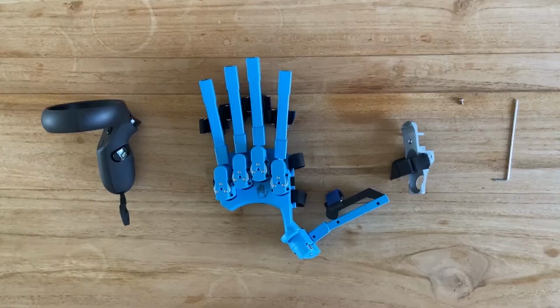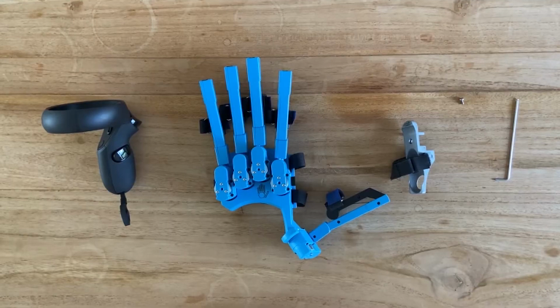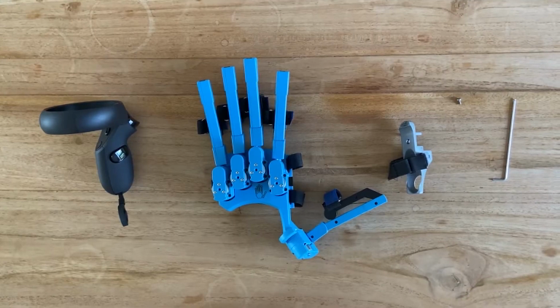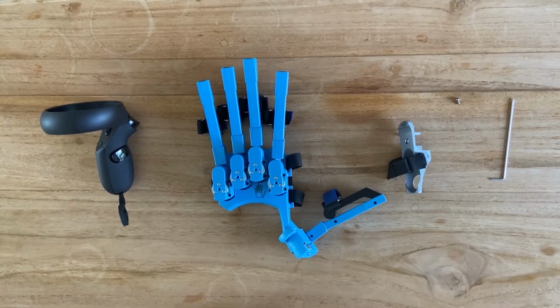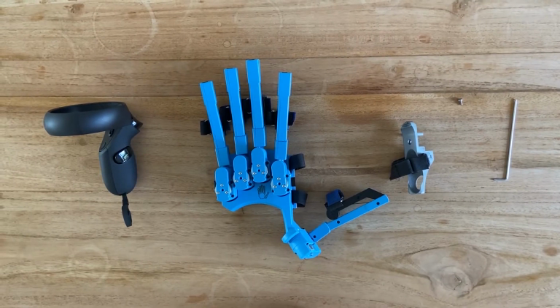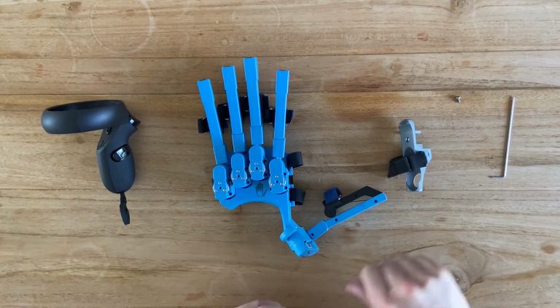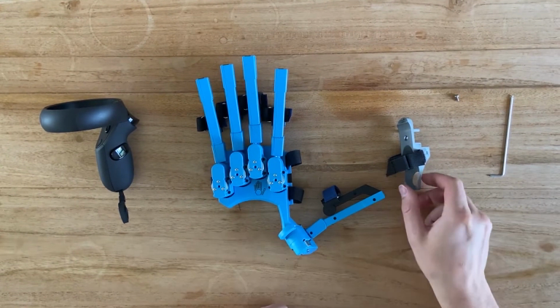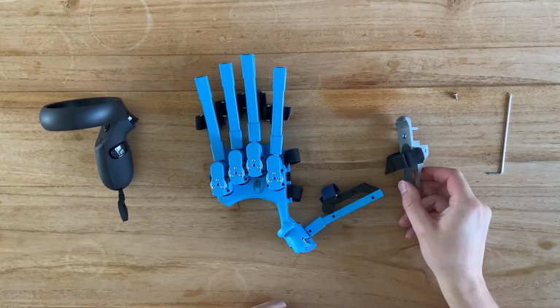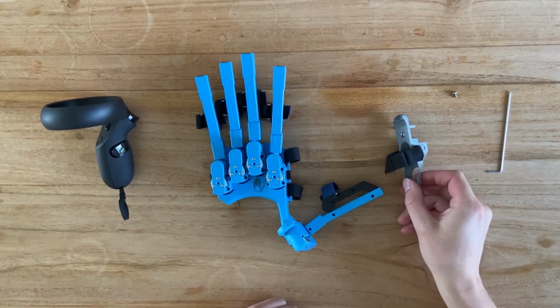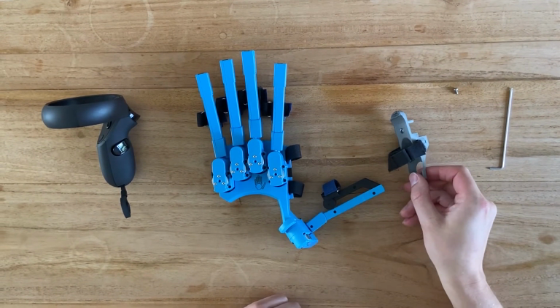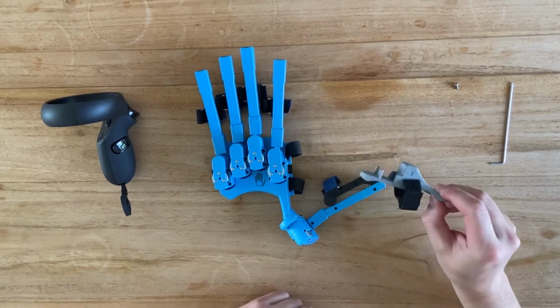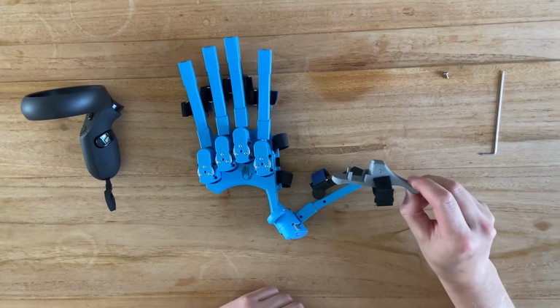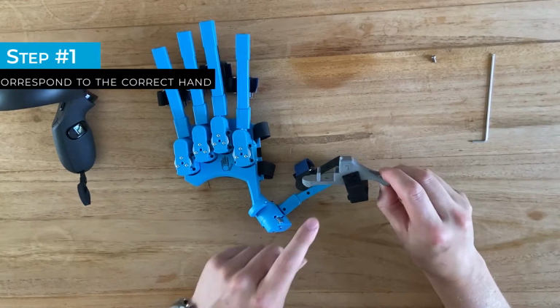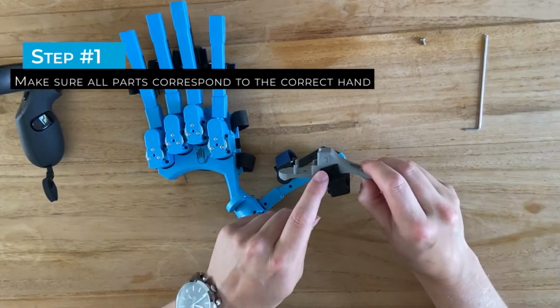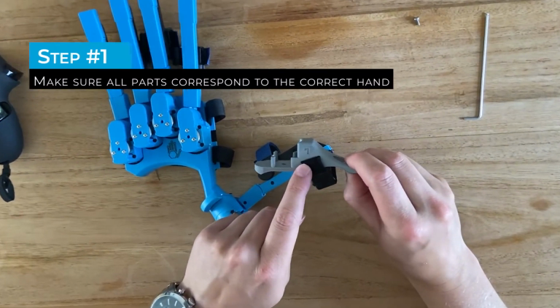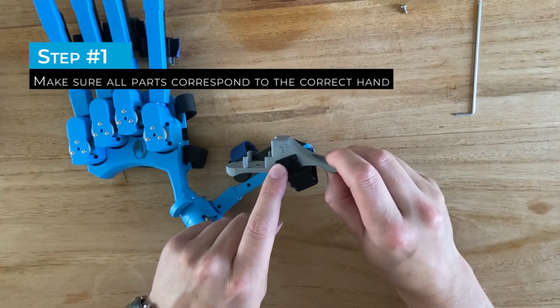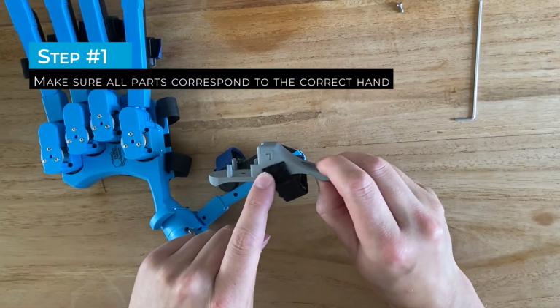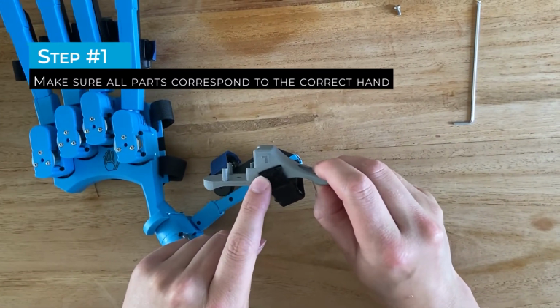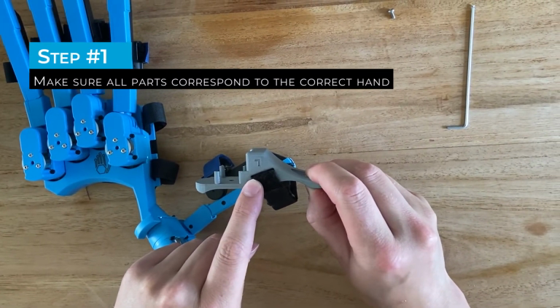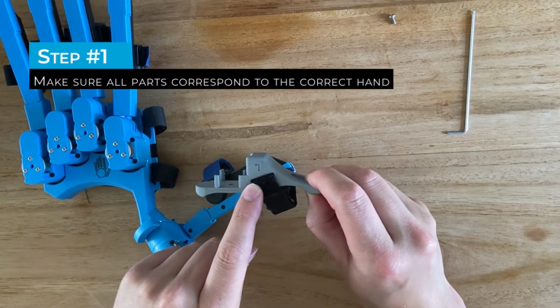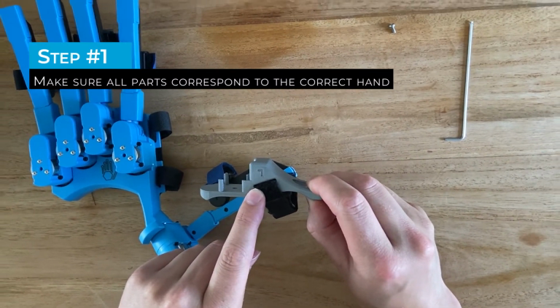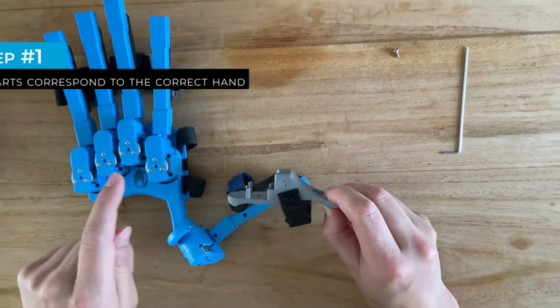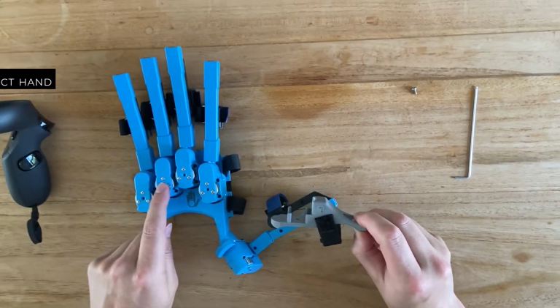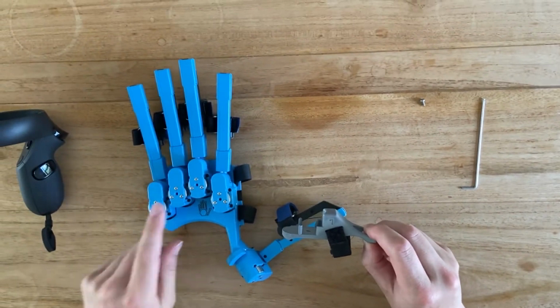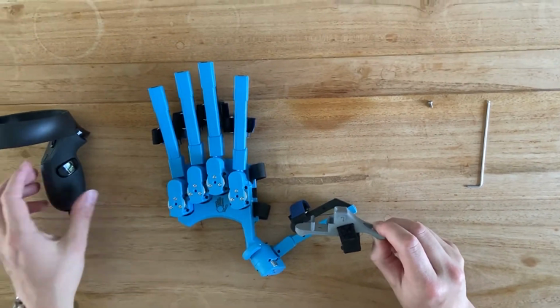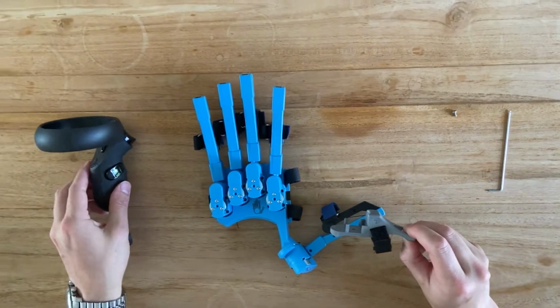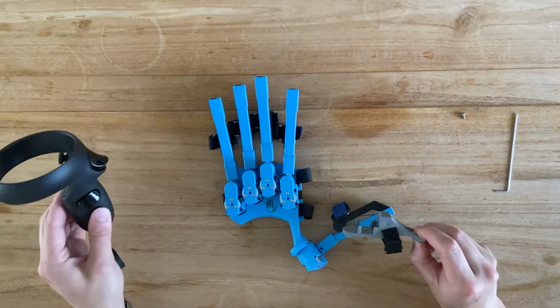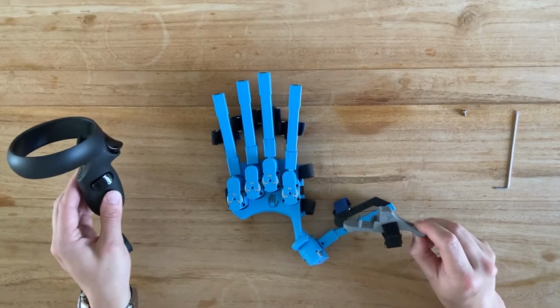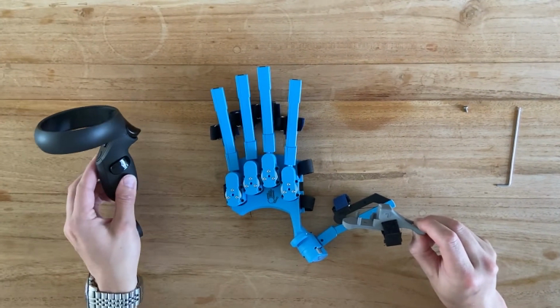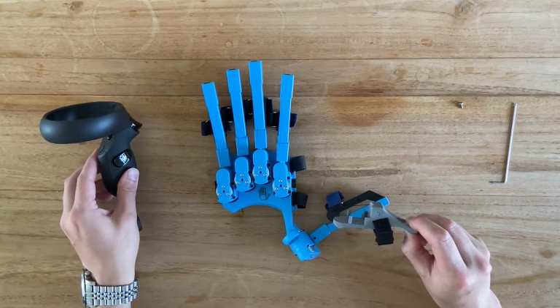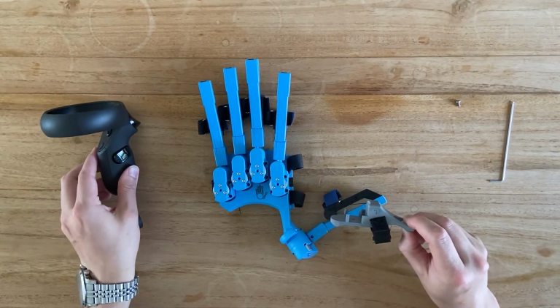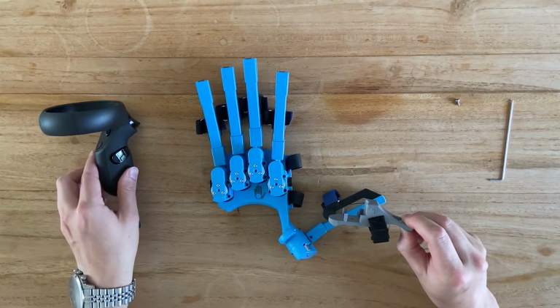In order to install the Oculus Rift S controller mount on a SenseGlove, you need to be aware of the label. This is a left controller mount, I have a left SenseGlove, and I have a left Oculus Rift S controller.